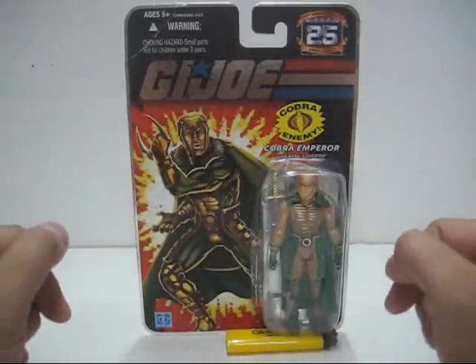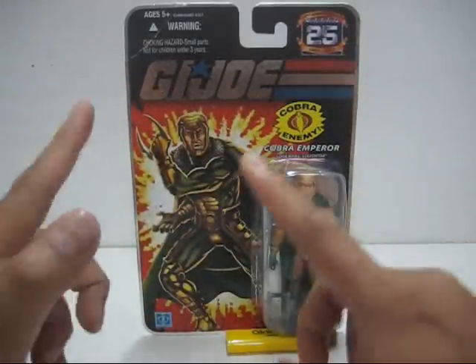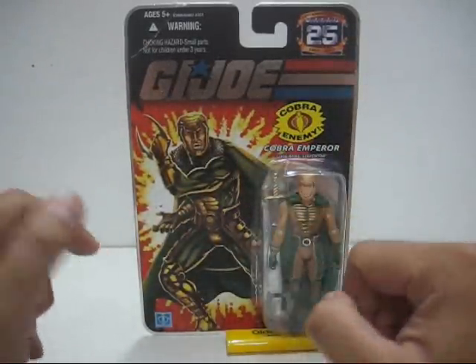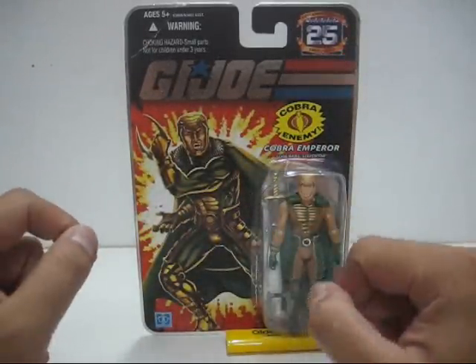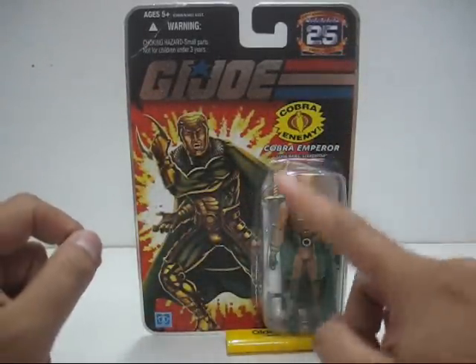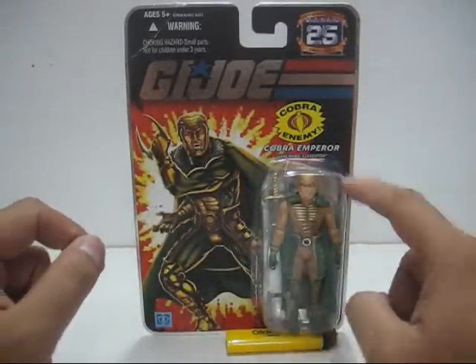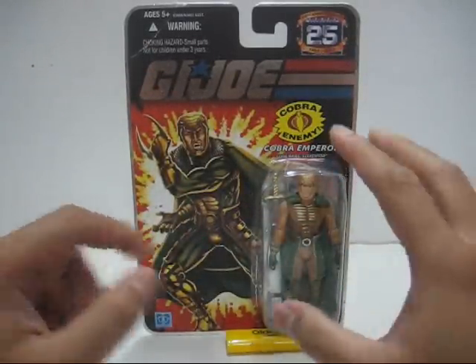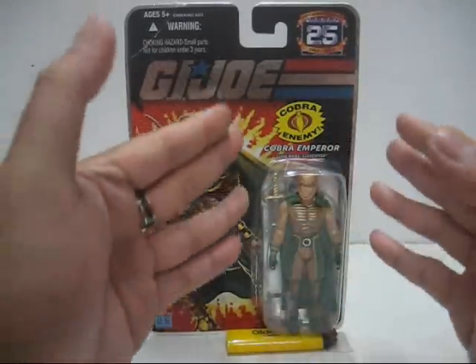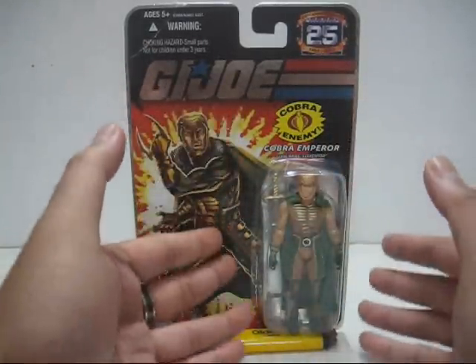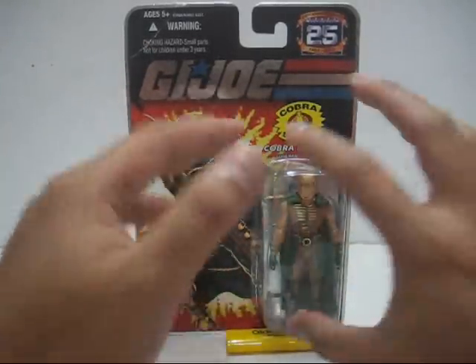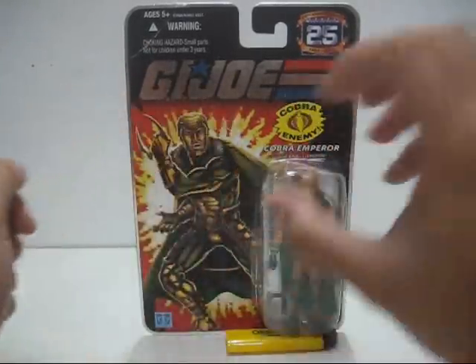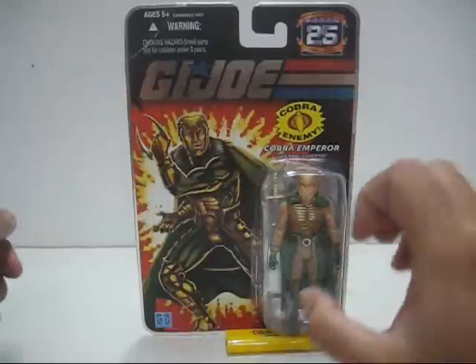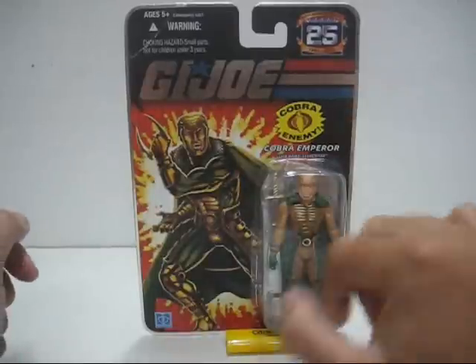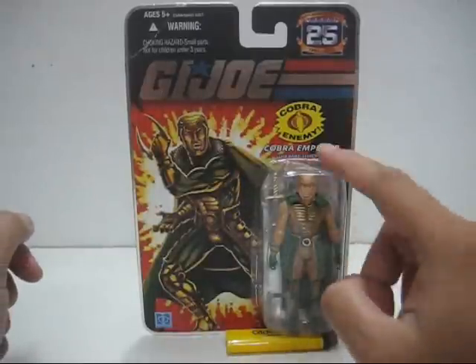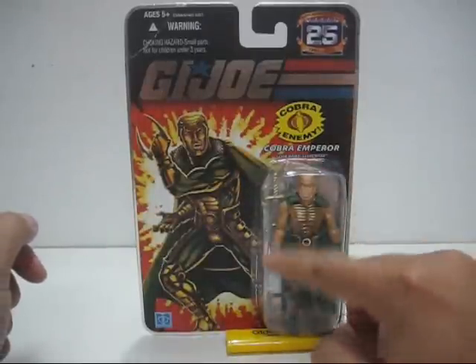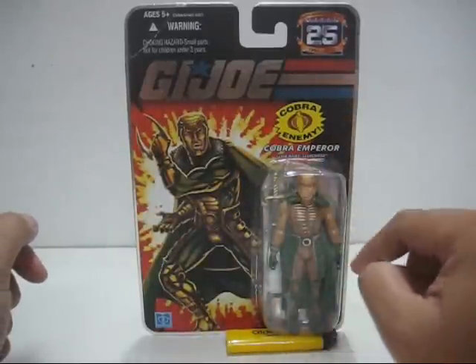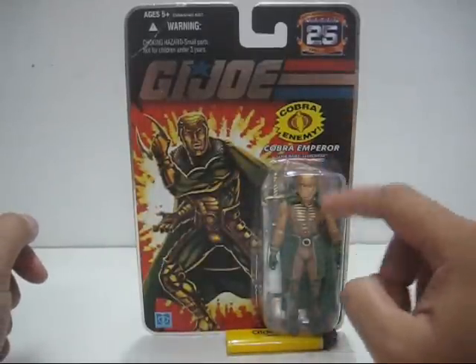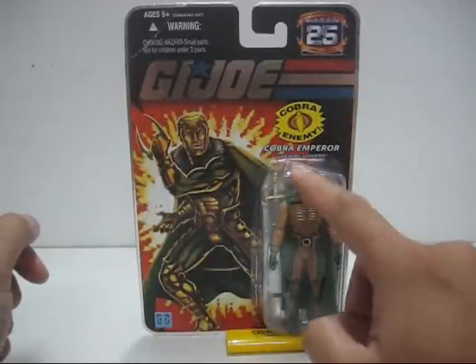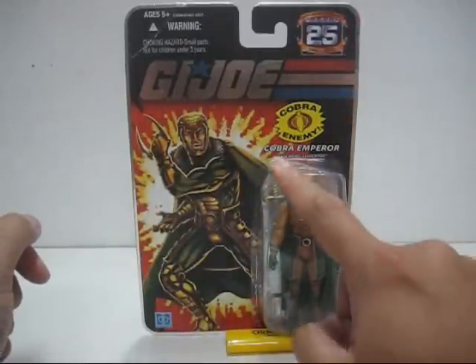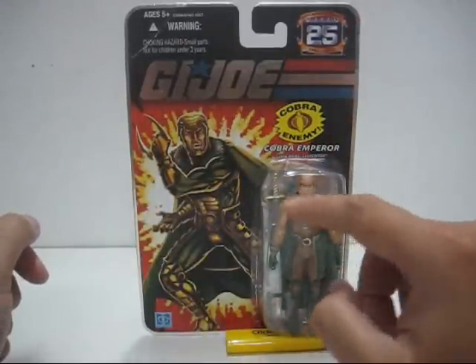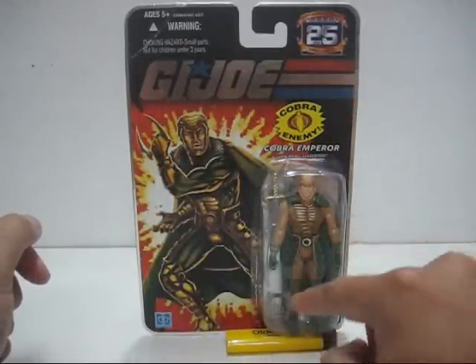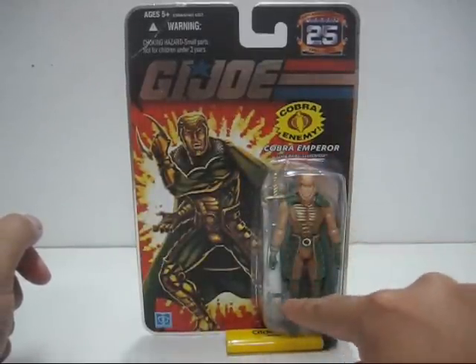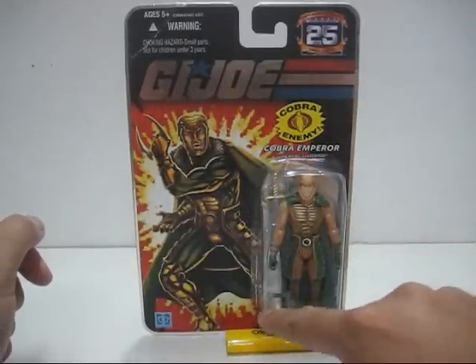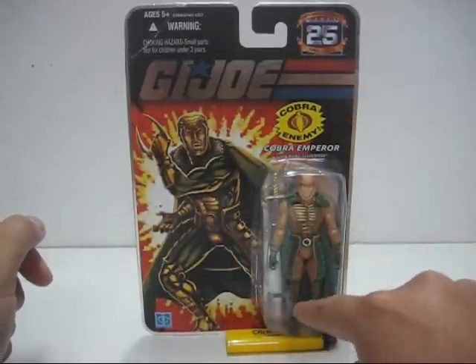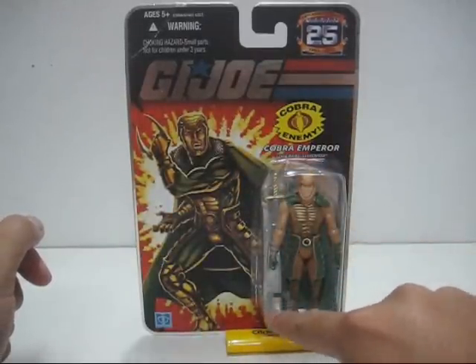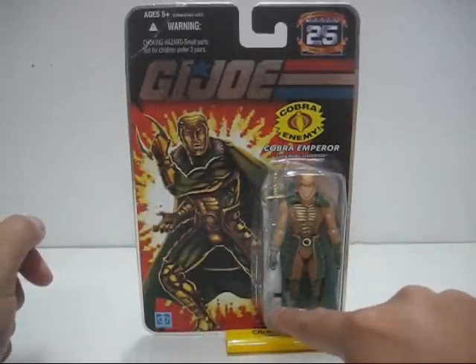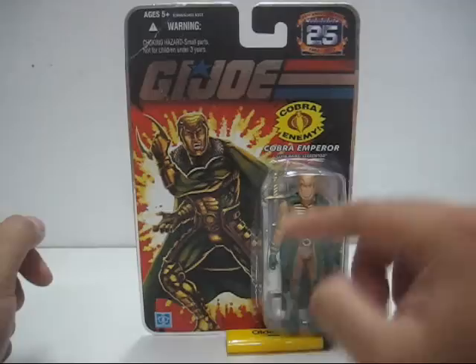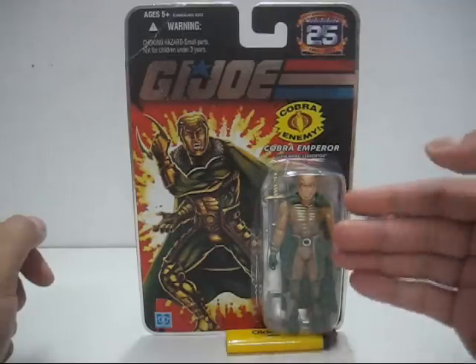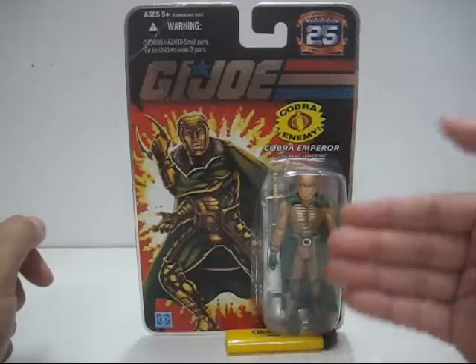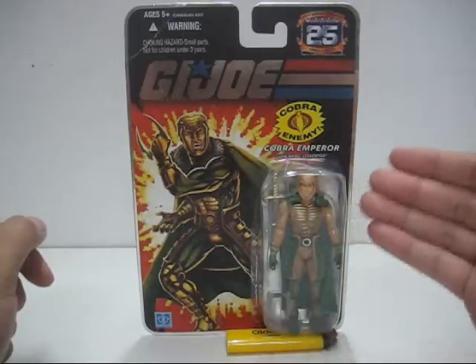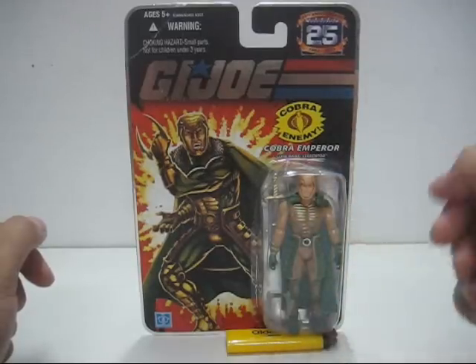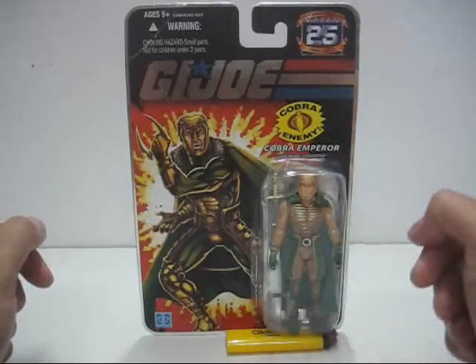Very nicely done. In the packaging bubble we can see the figure, and next to him is the sword. At the bottom you have the dual blade, and behind the figure is the base stand.